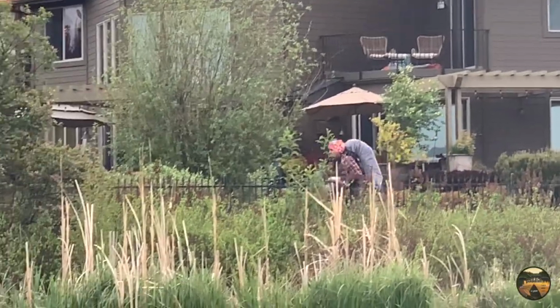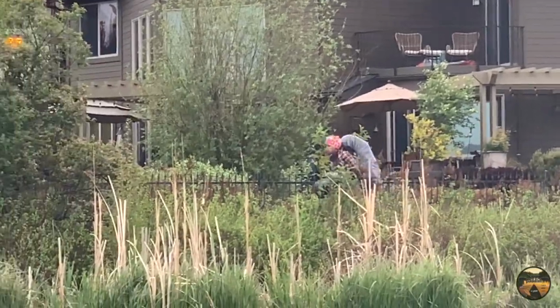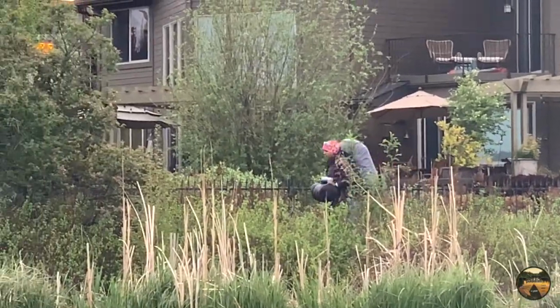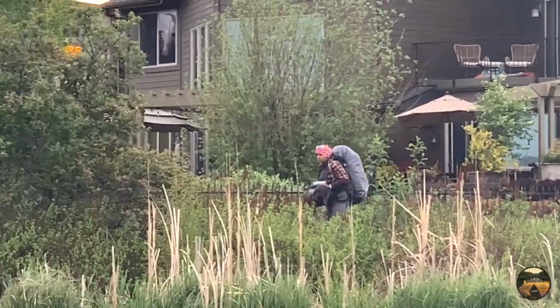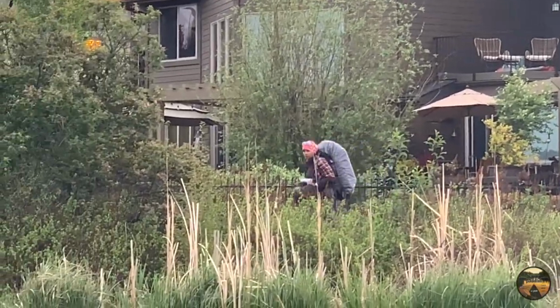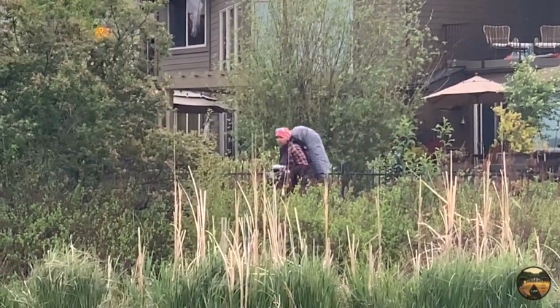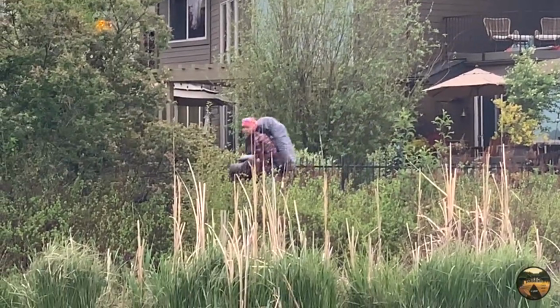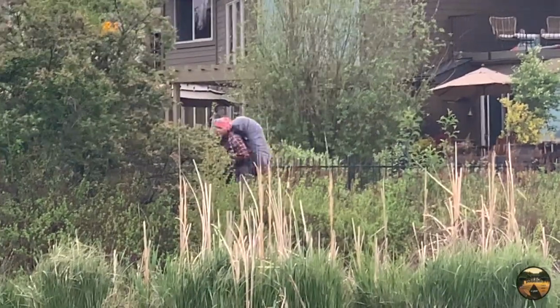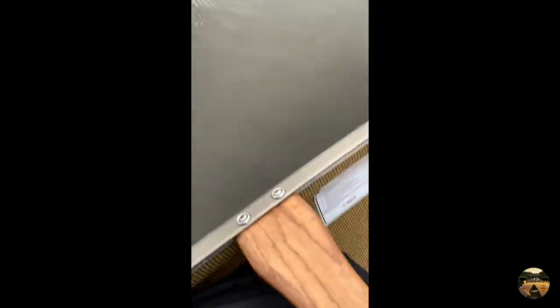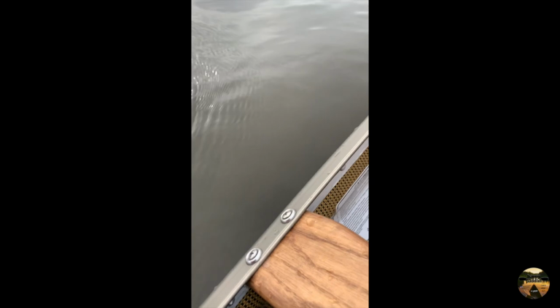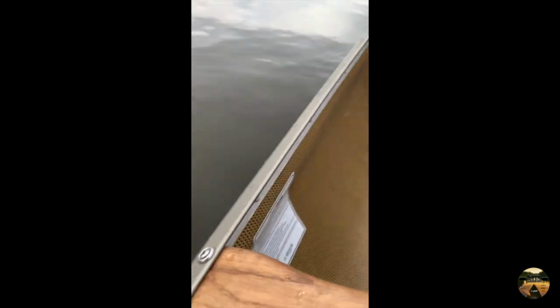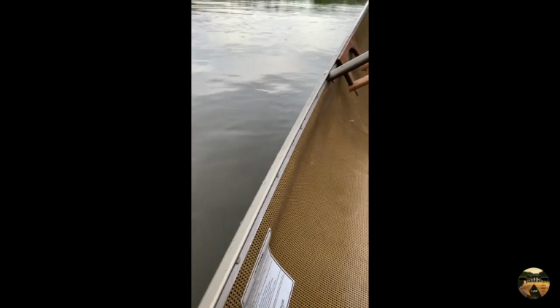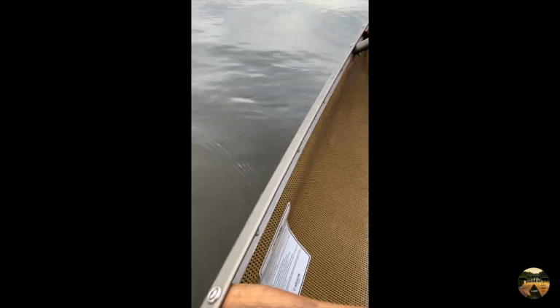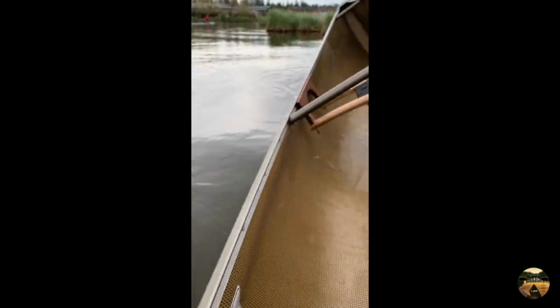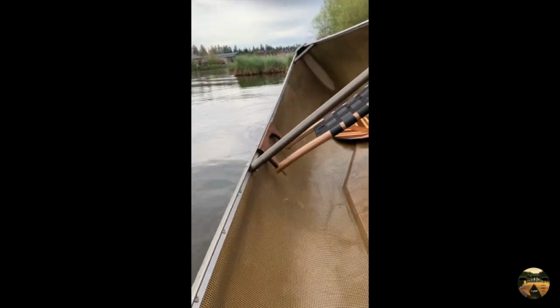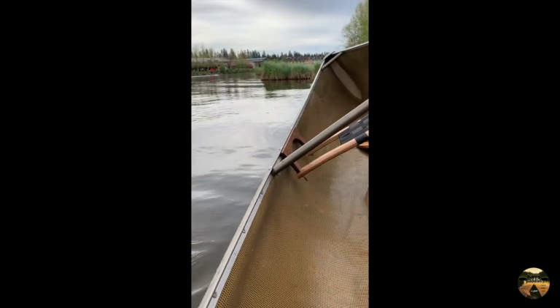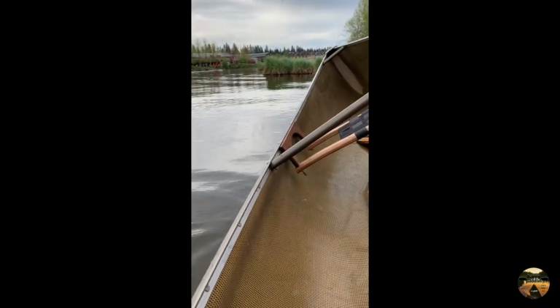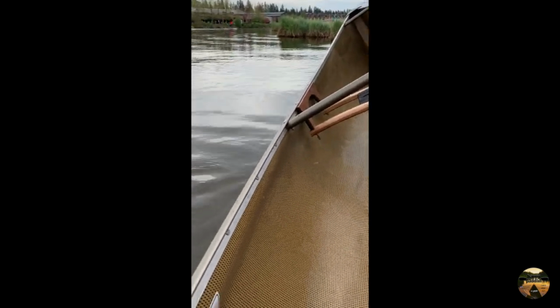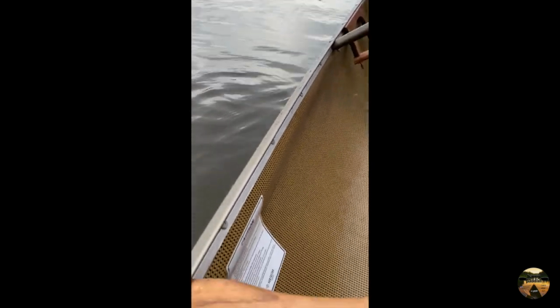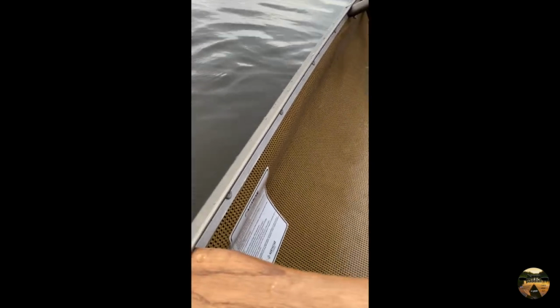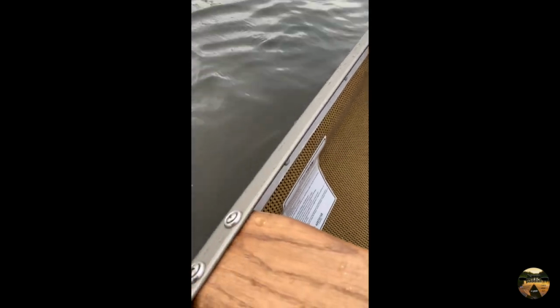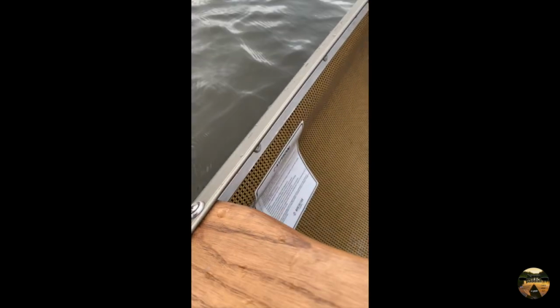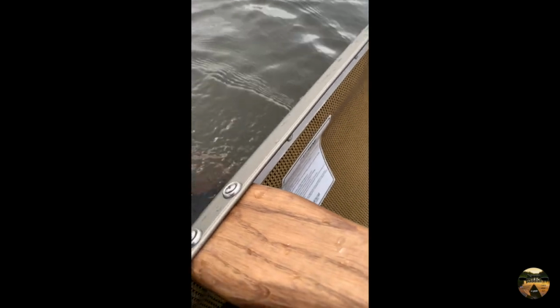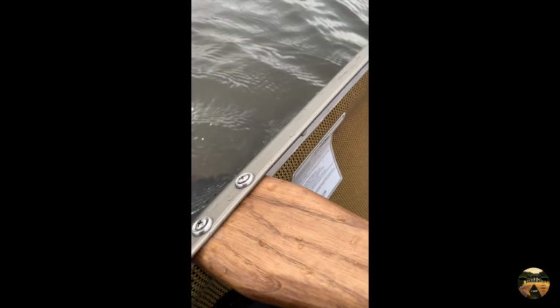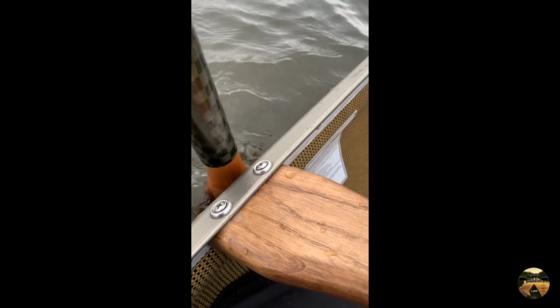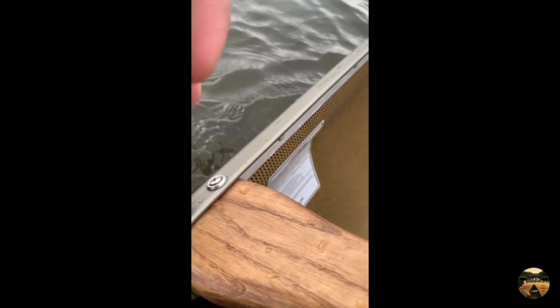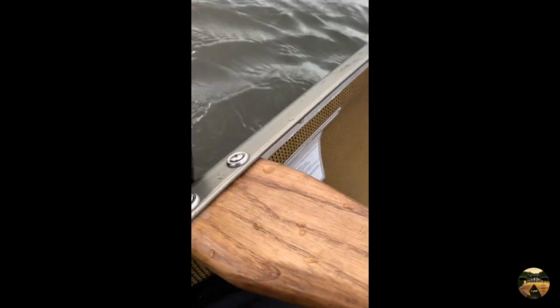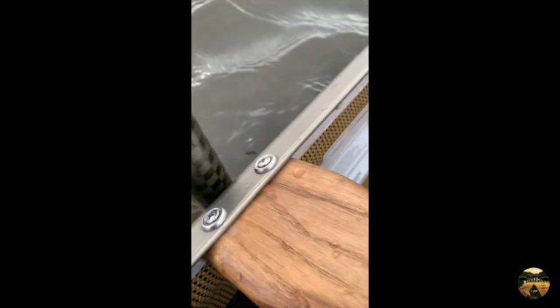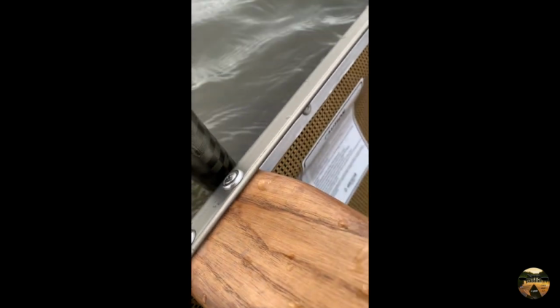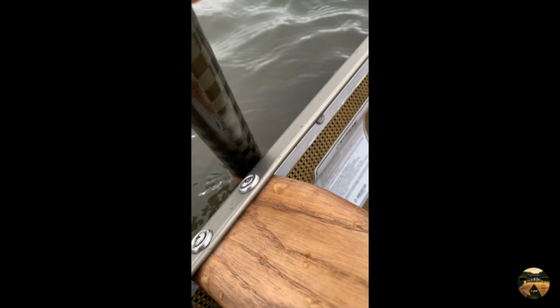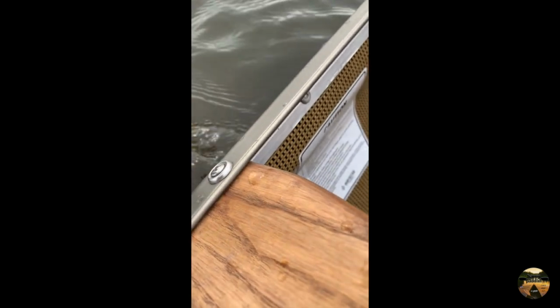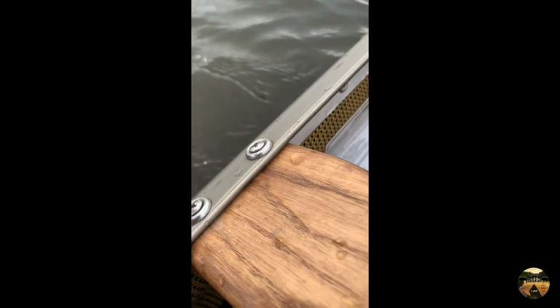I'm officially leaning my boat all the way over on its side and I'm about — I don't know — an inch or so from the water here.